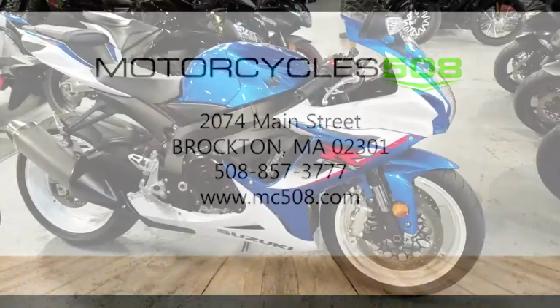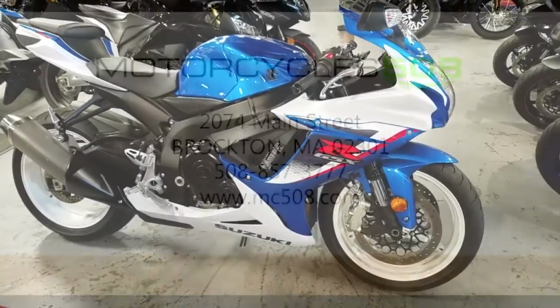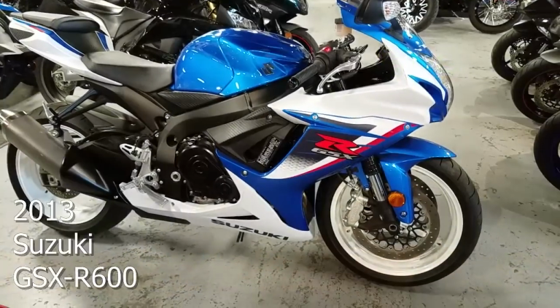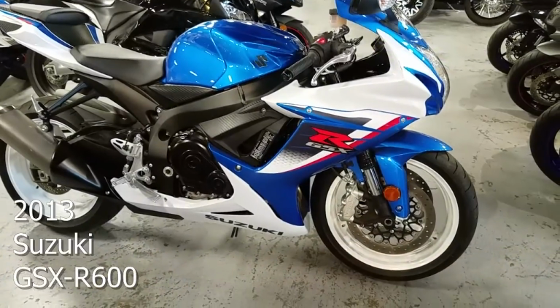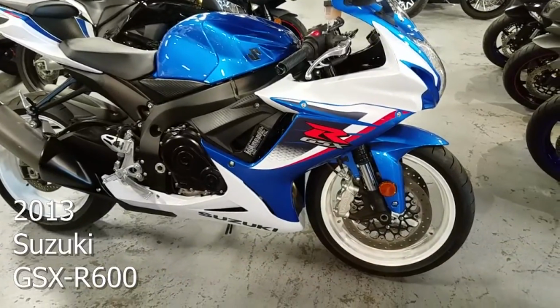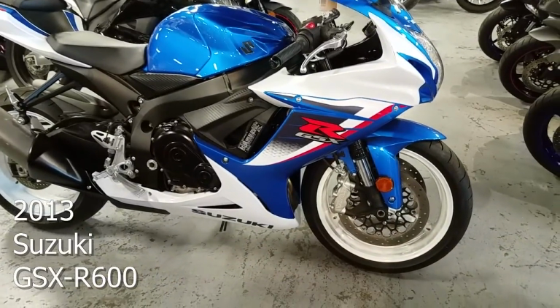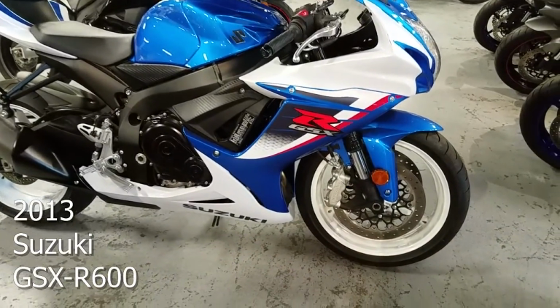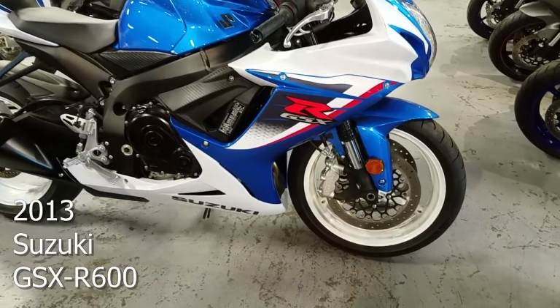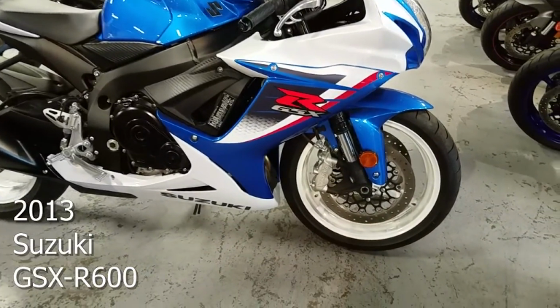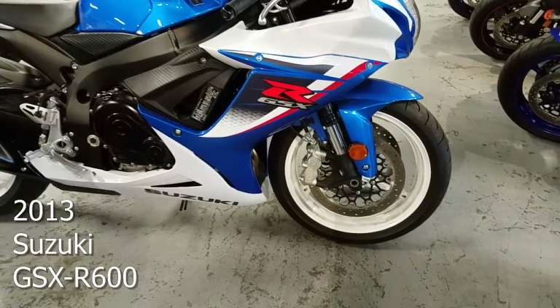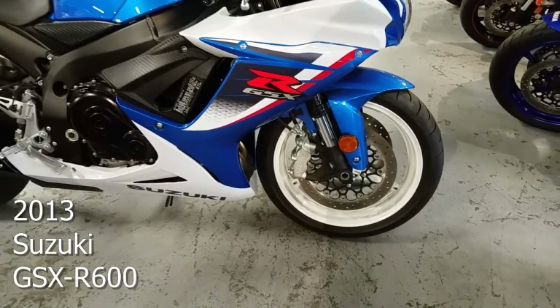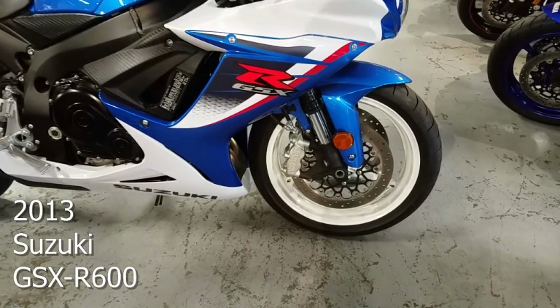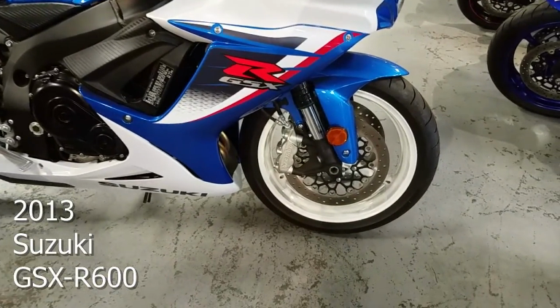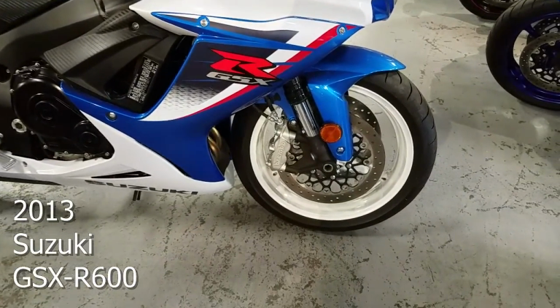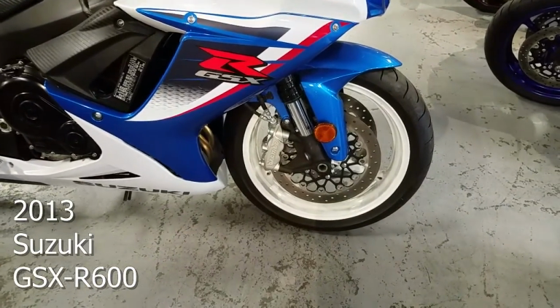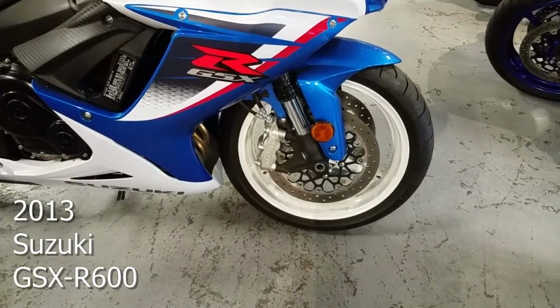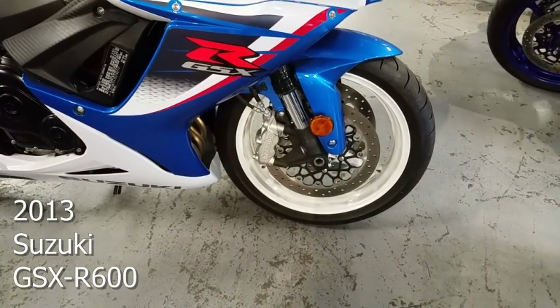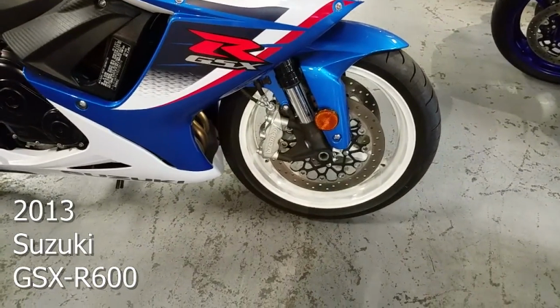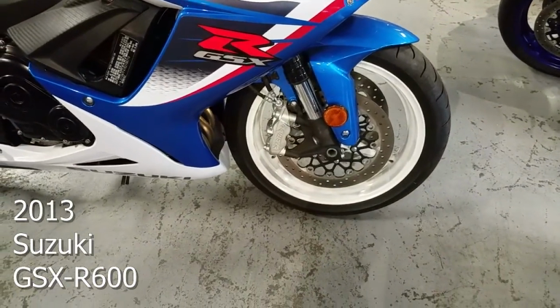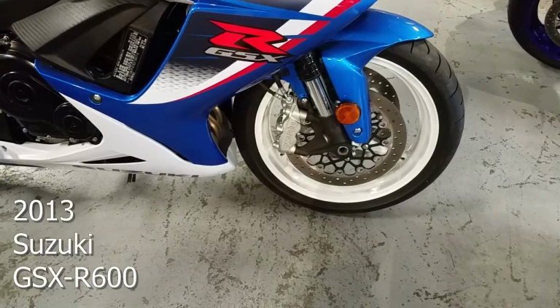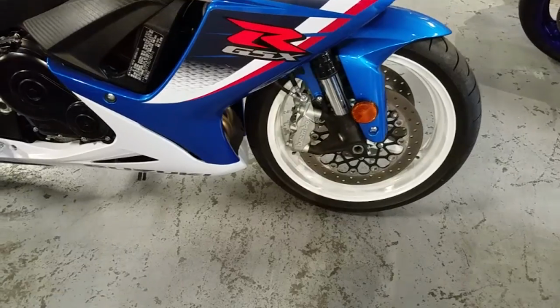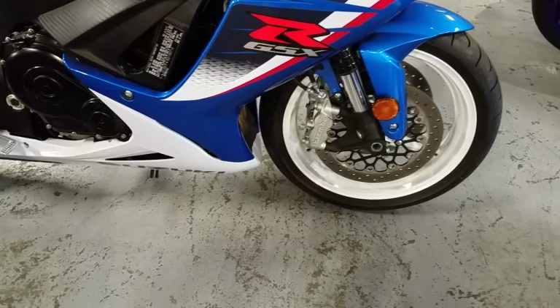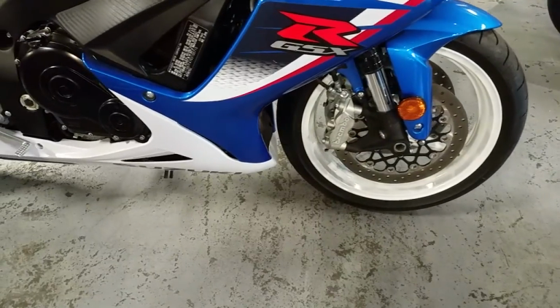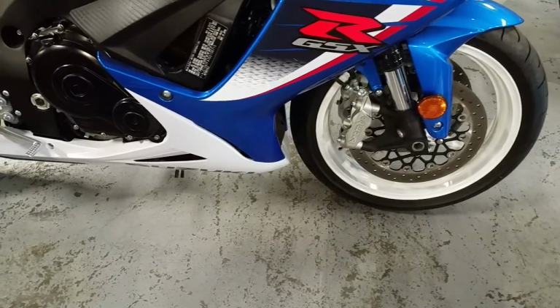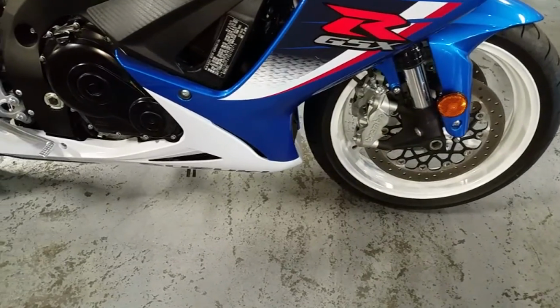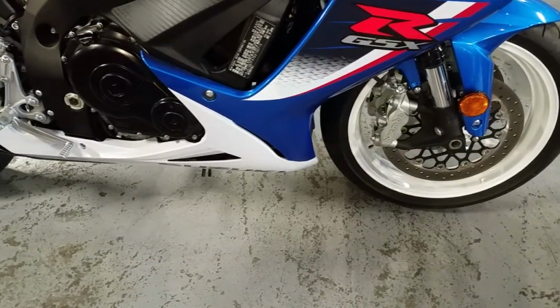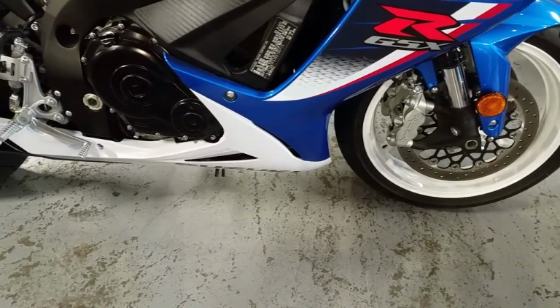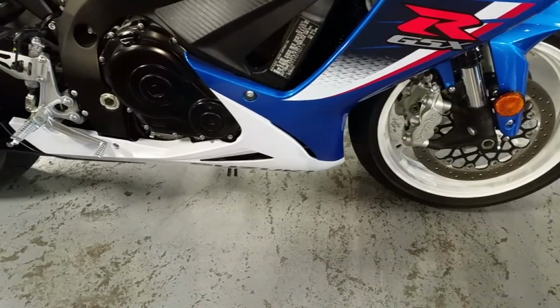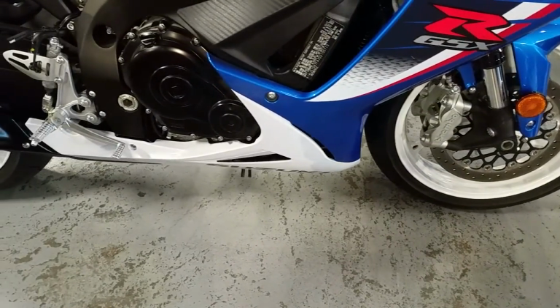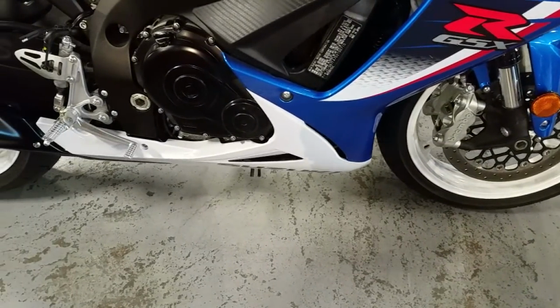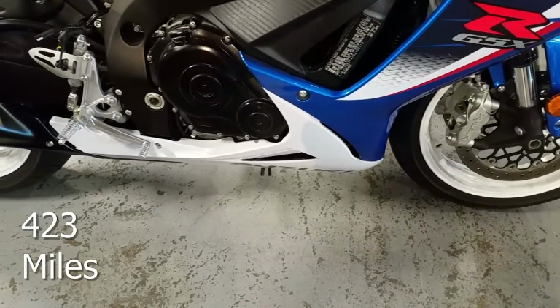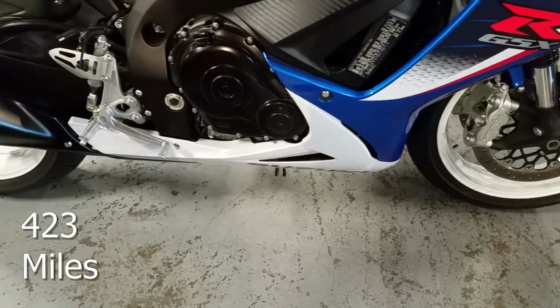The GSXR 600 has solidified itself as an official race-winning machine, taking all 600cc championships in 2012 and beyond.